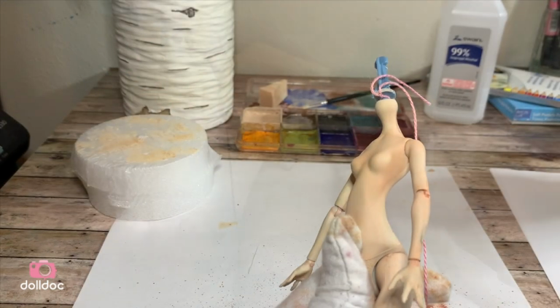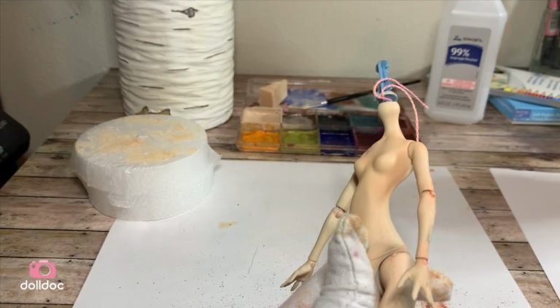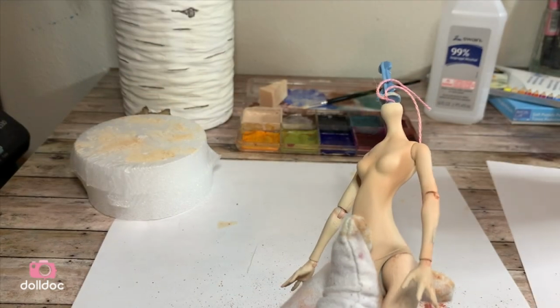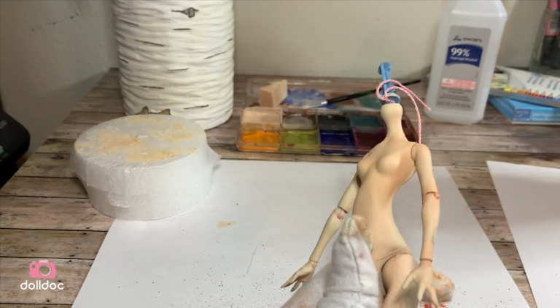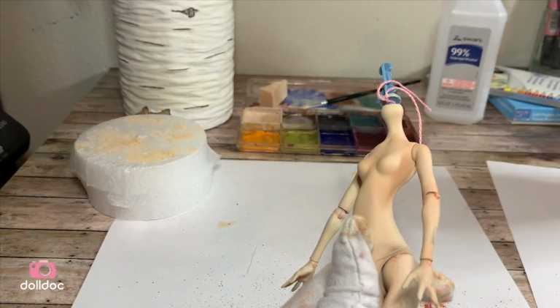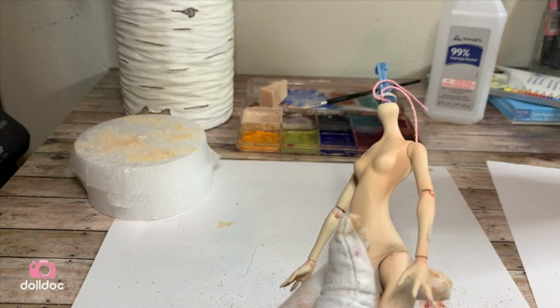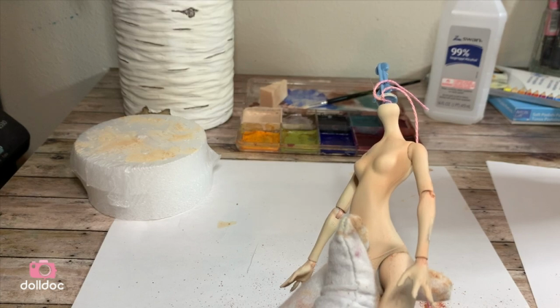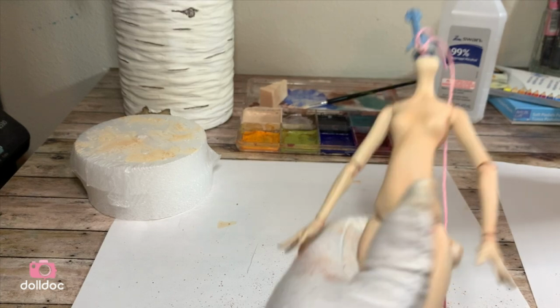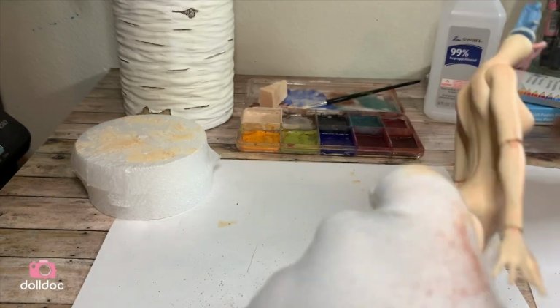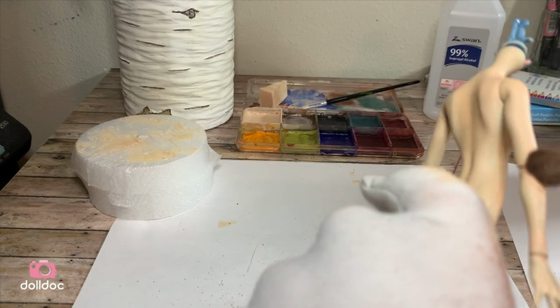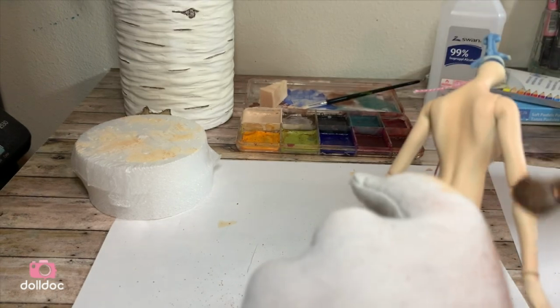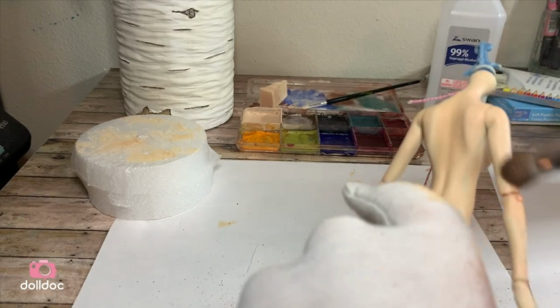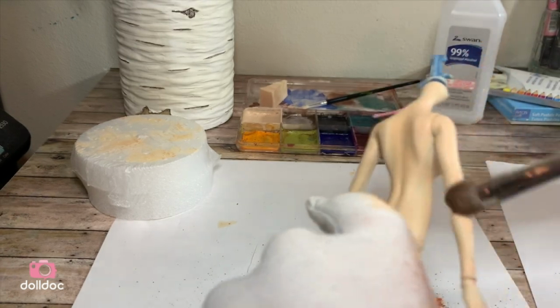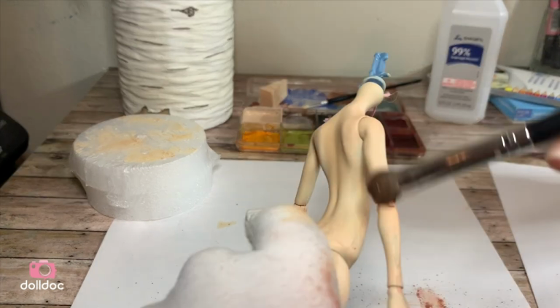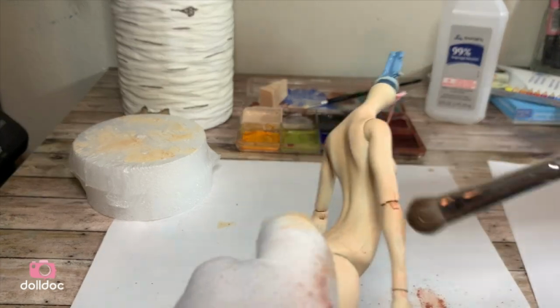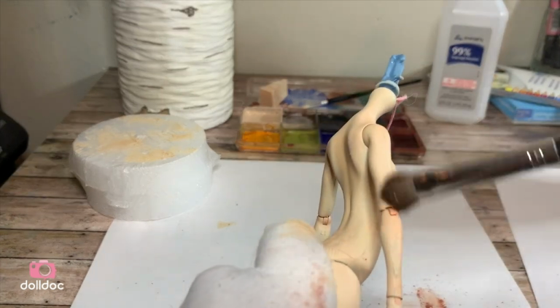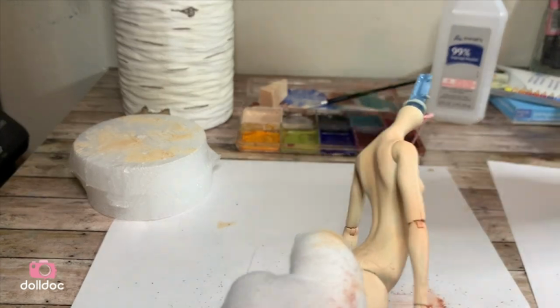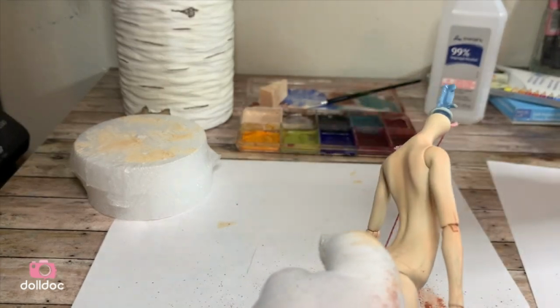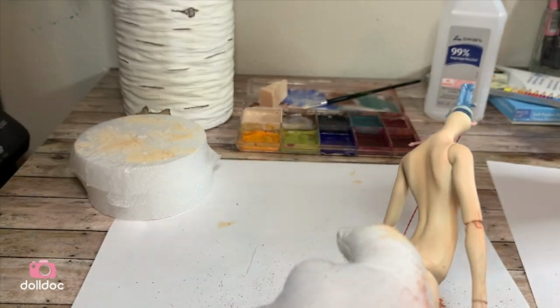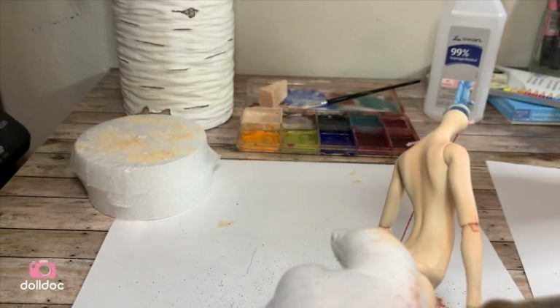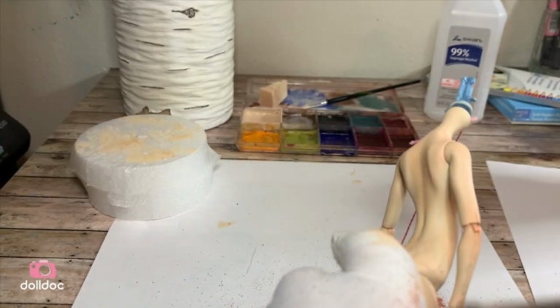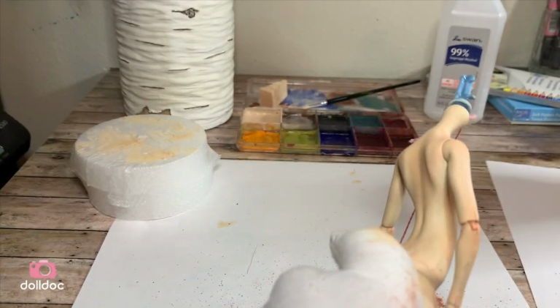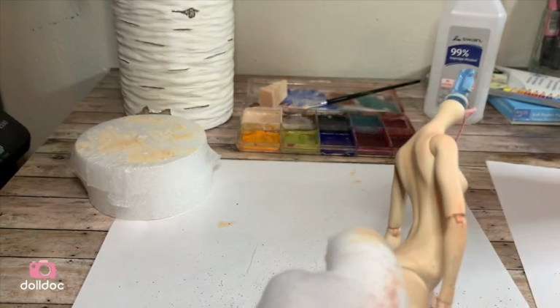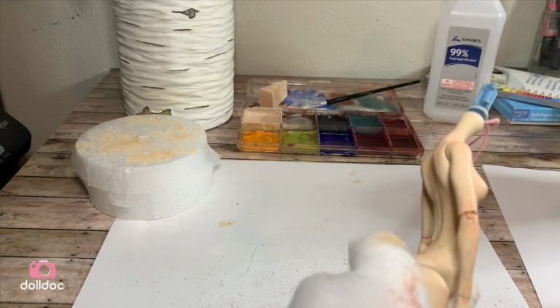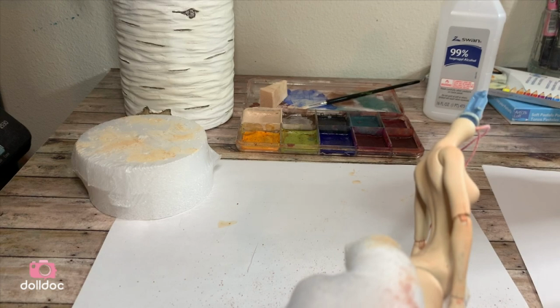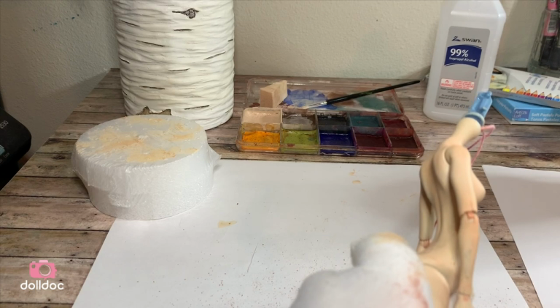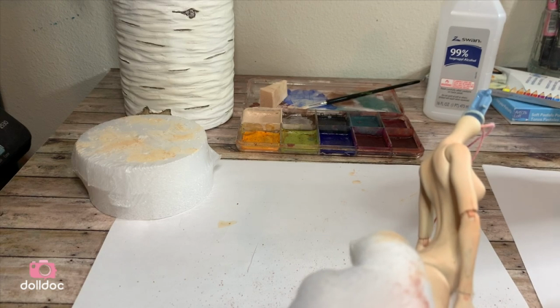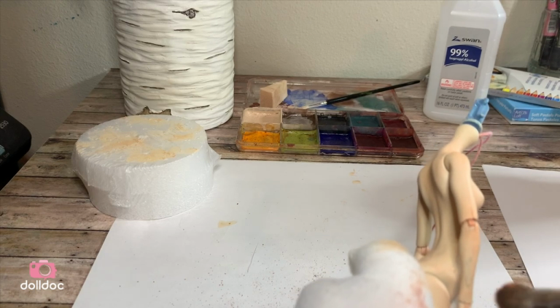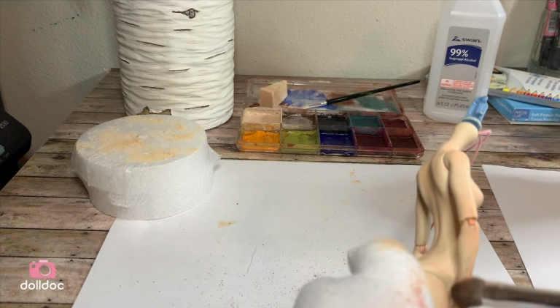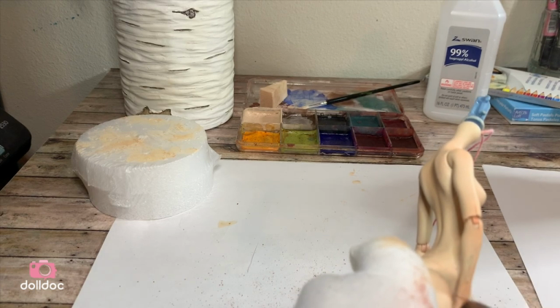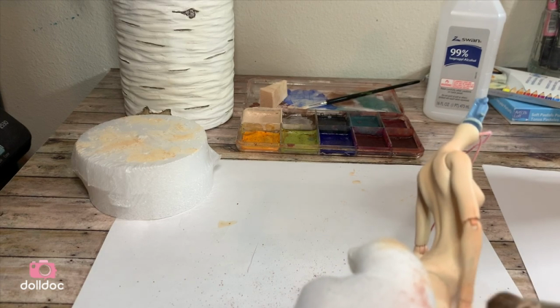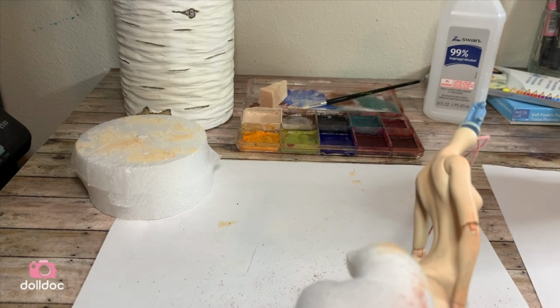Before blushing her elbows and wrists, I add the arms back onto the doll's body. This helps everything look nice and even.